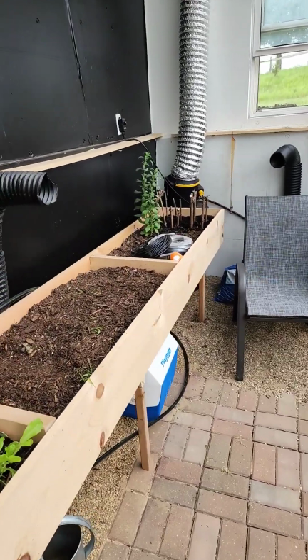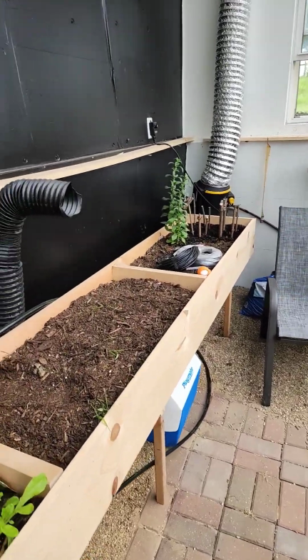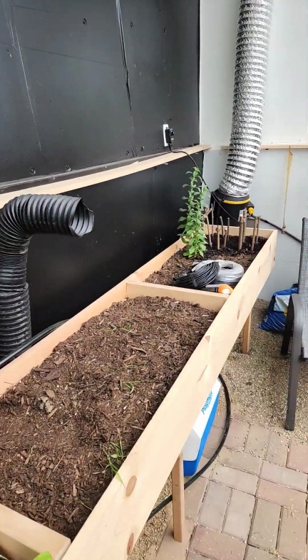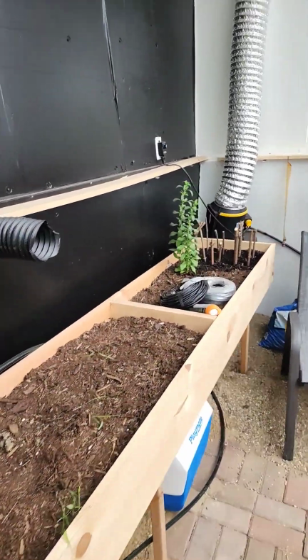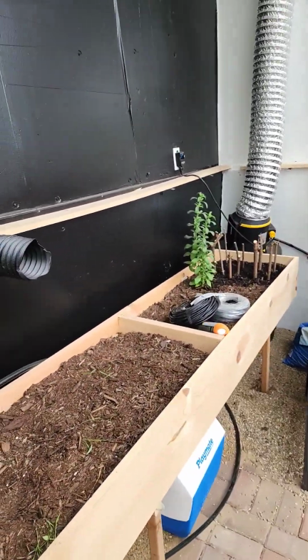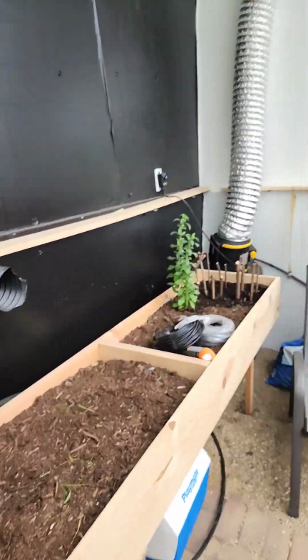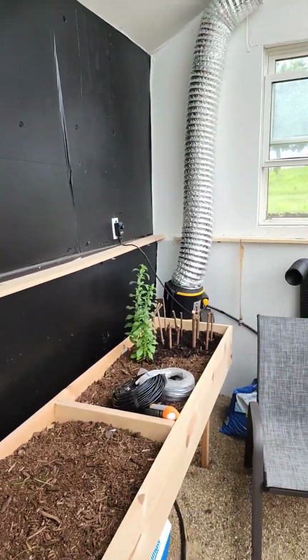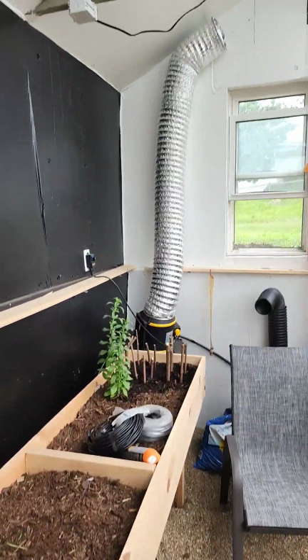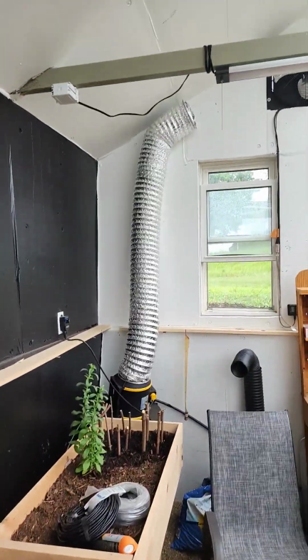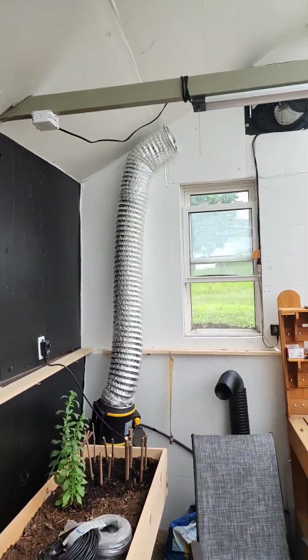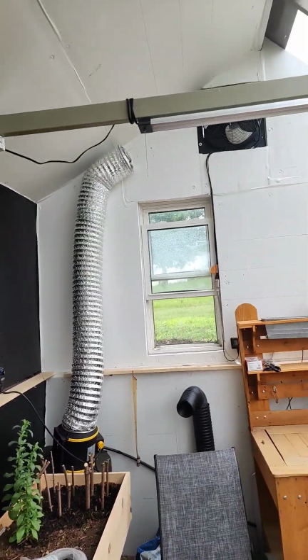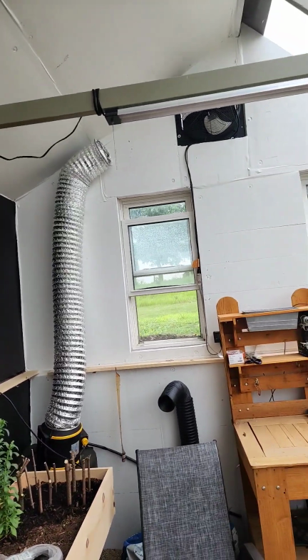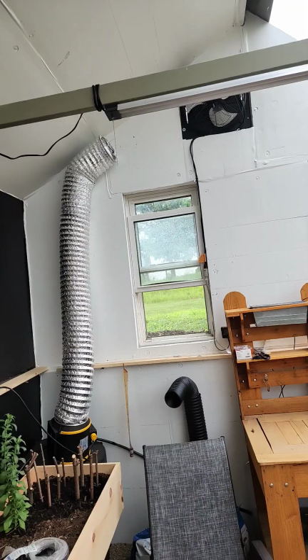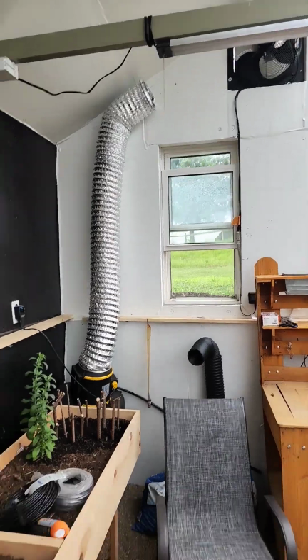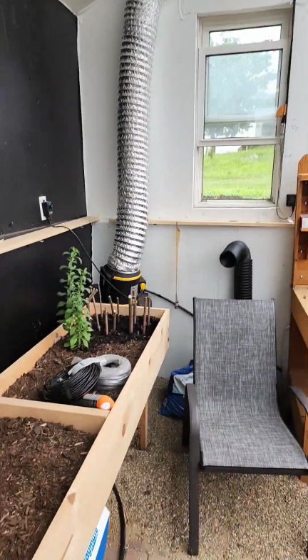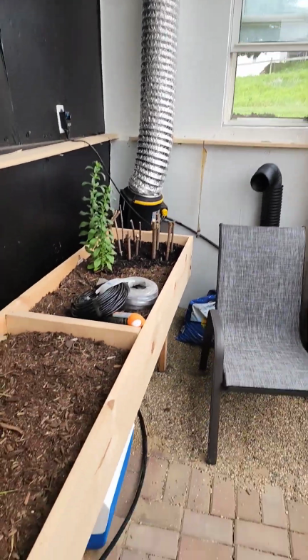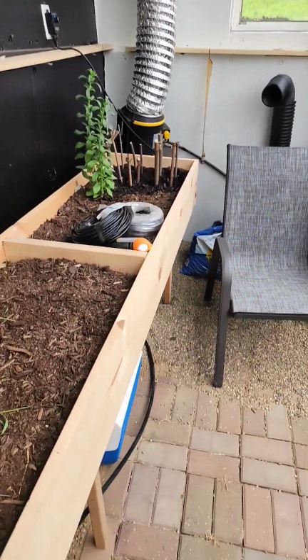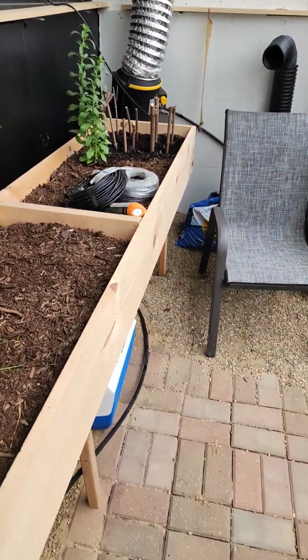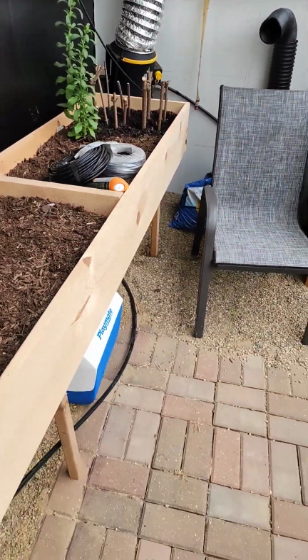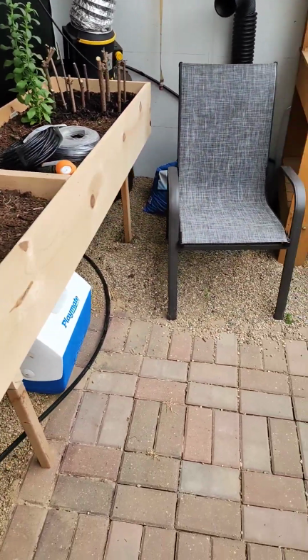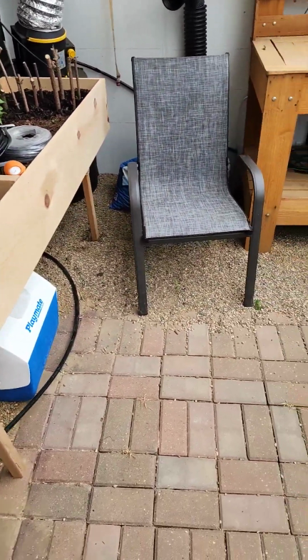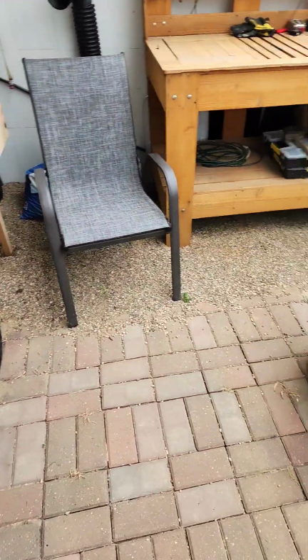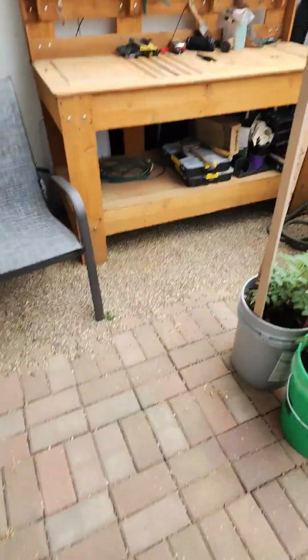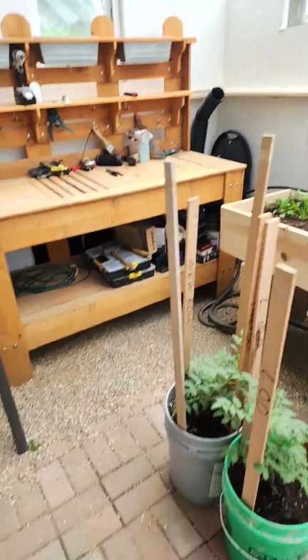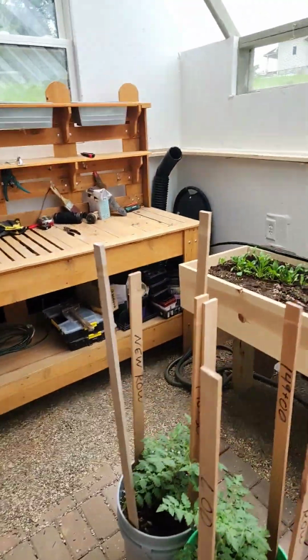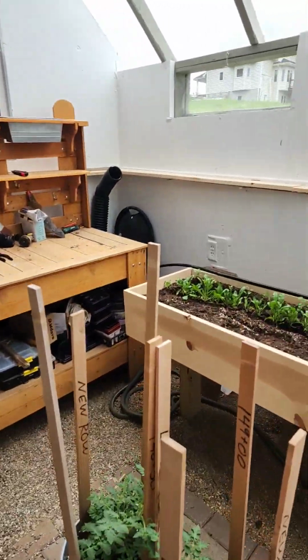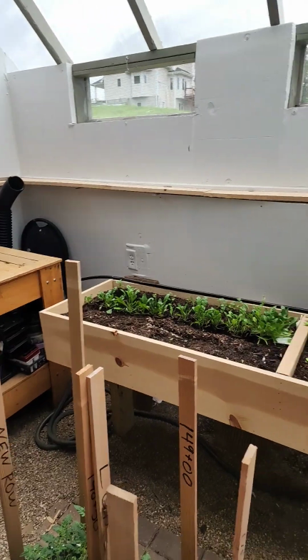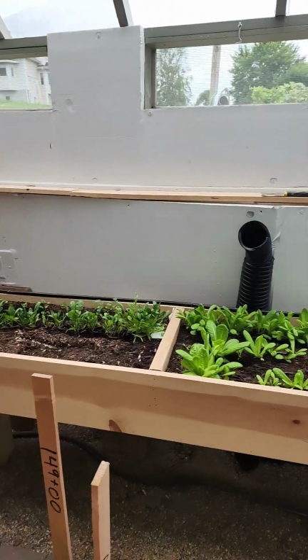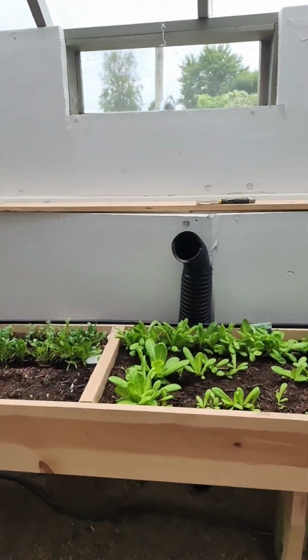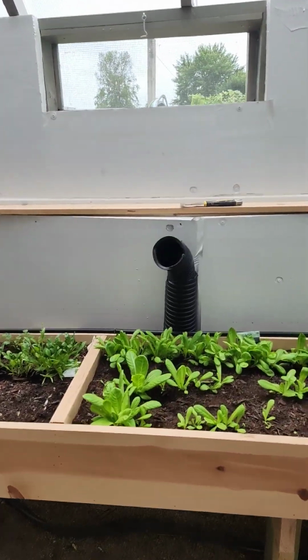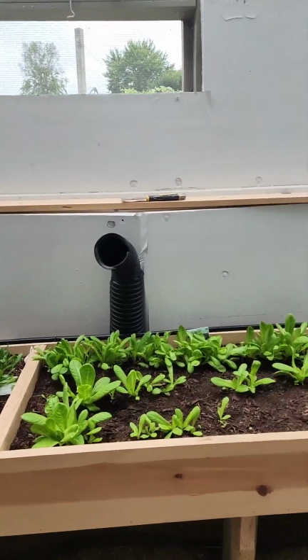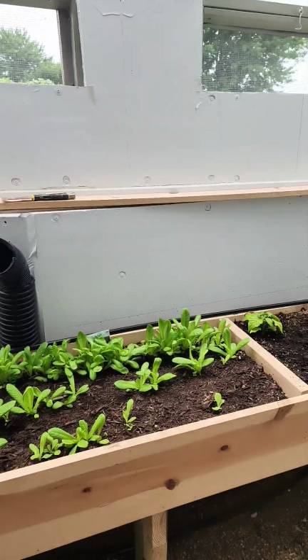I got the geothermal thing running right now. It basically pumps the hot air from the top down into a bunch of tubes that run underground, then they just come up in a series of different spots in here.